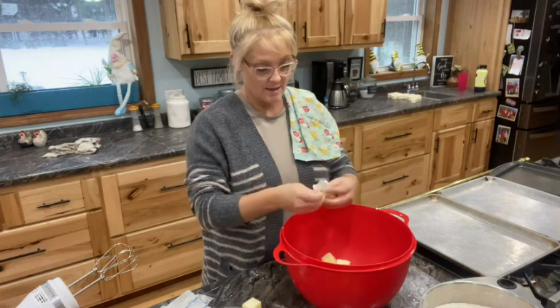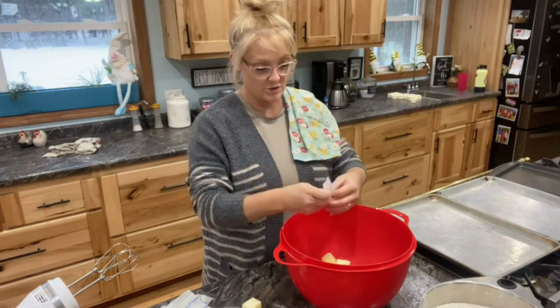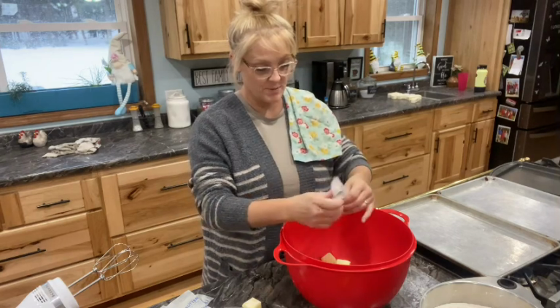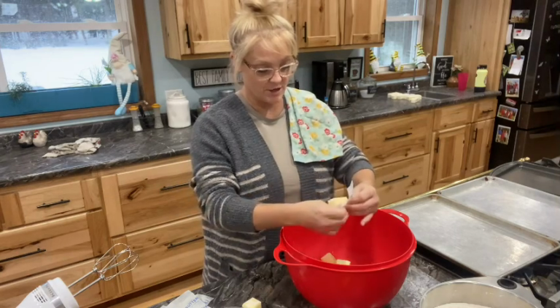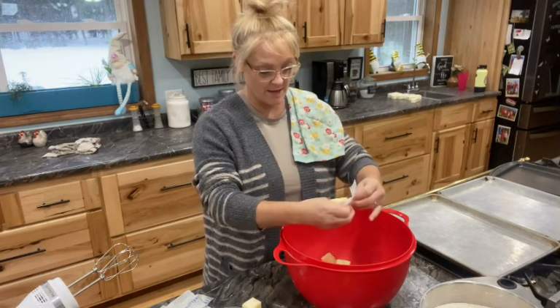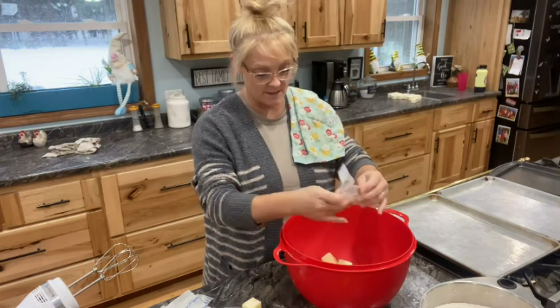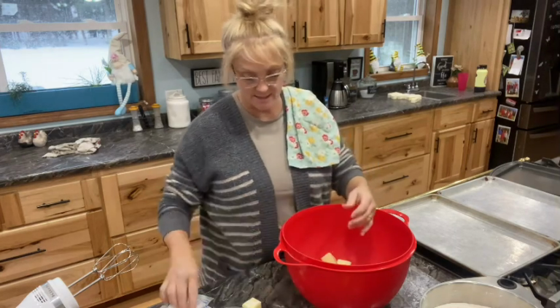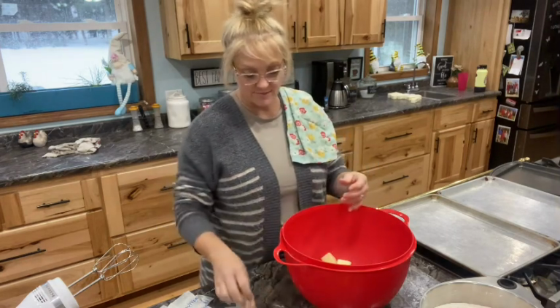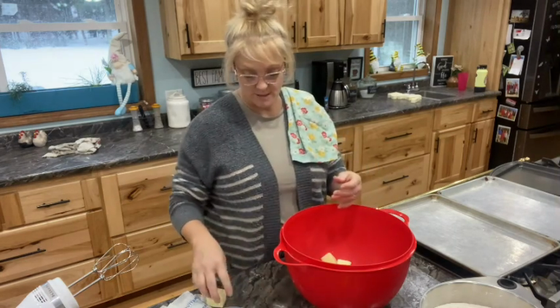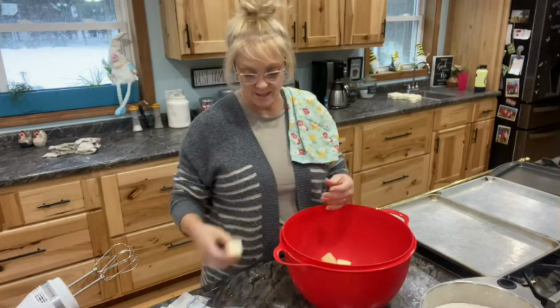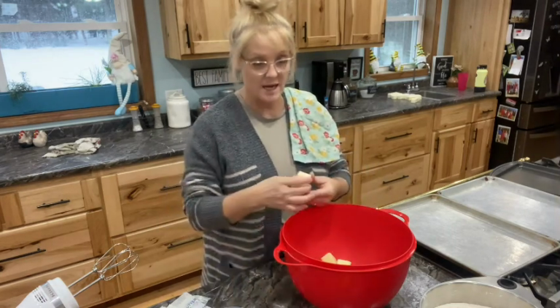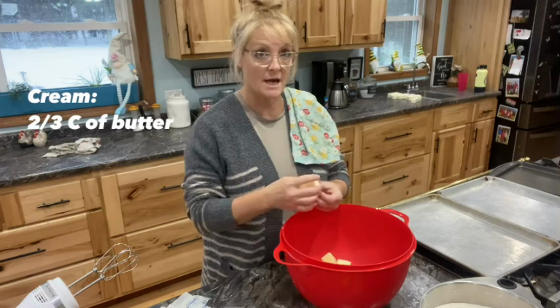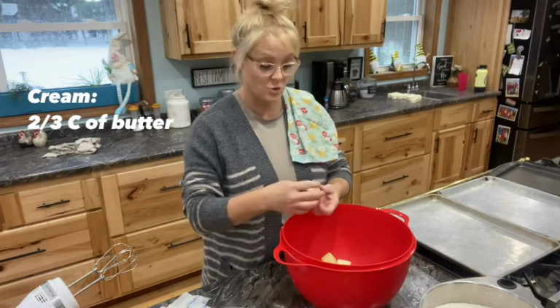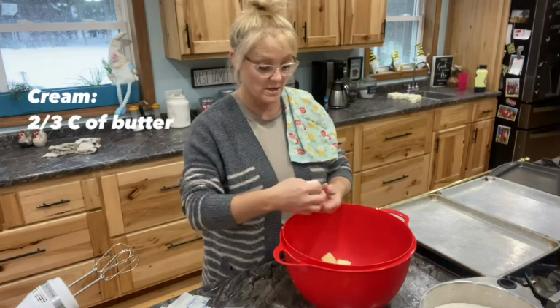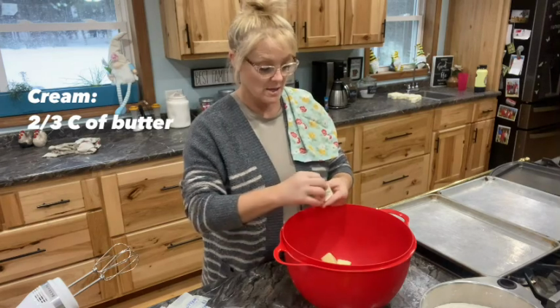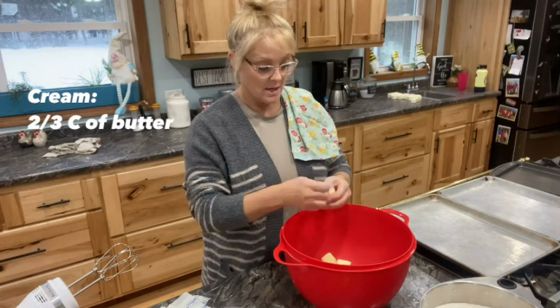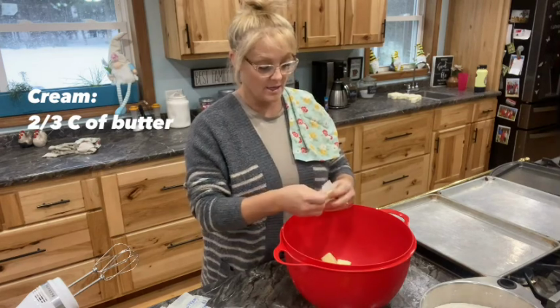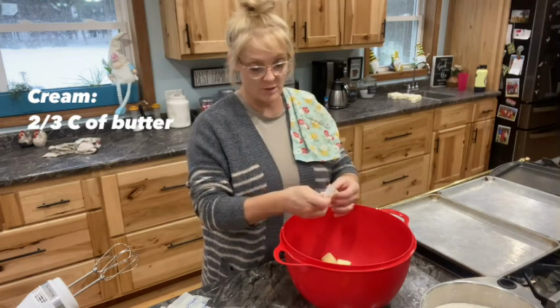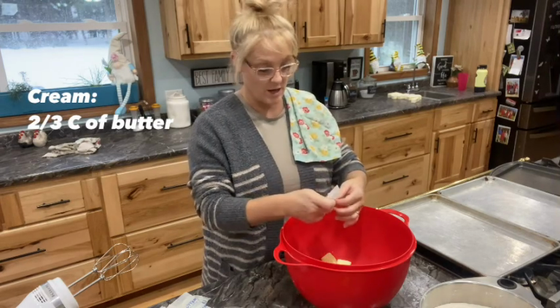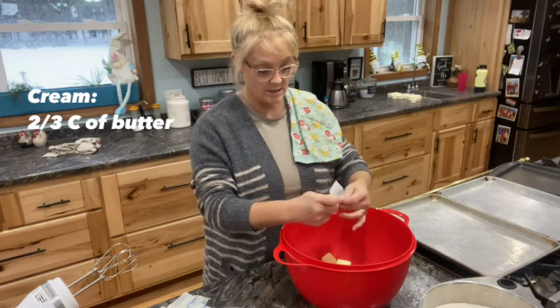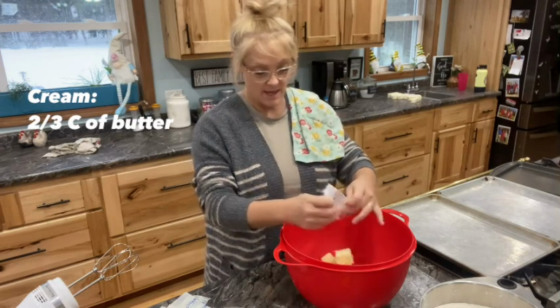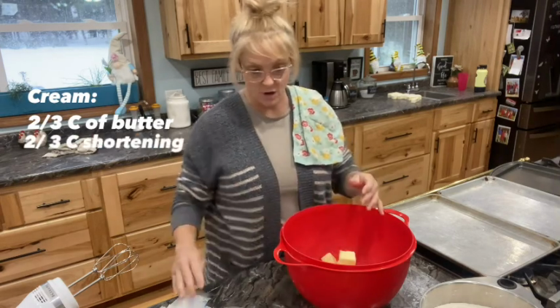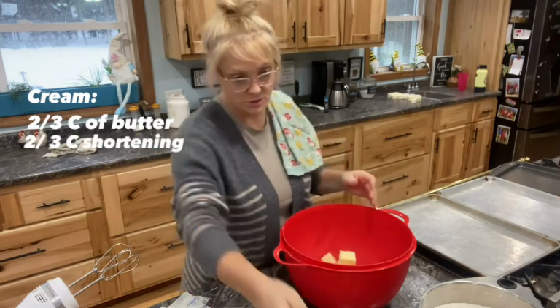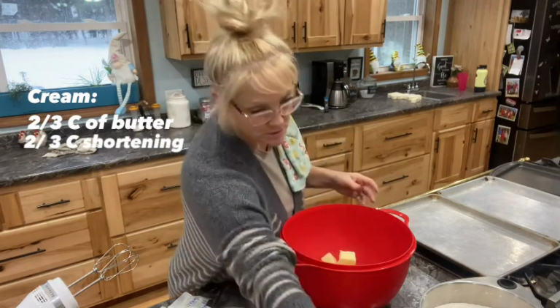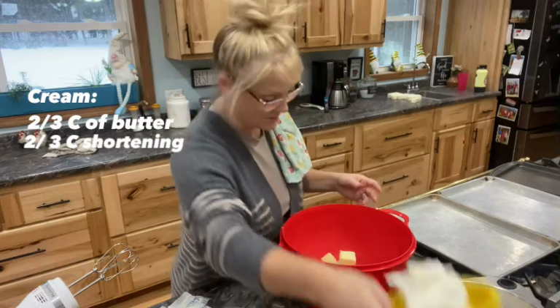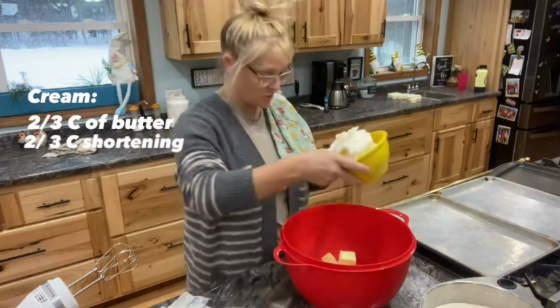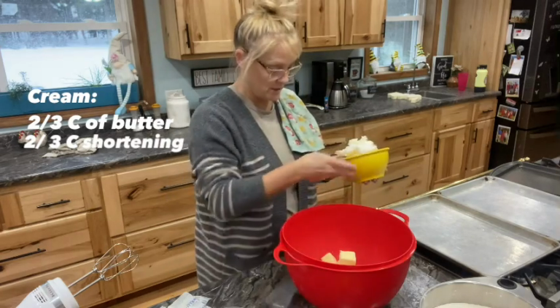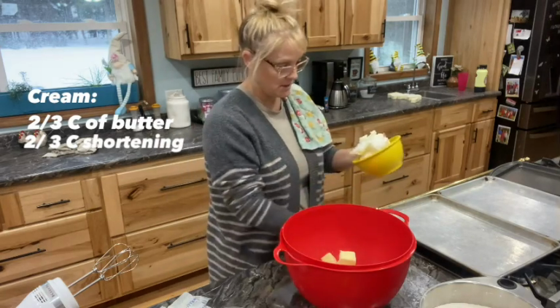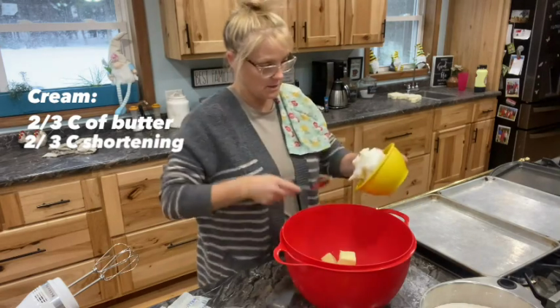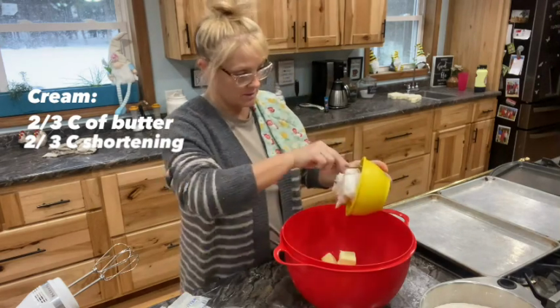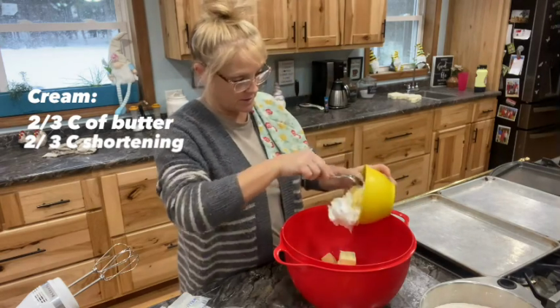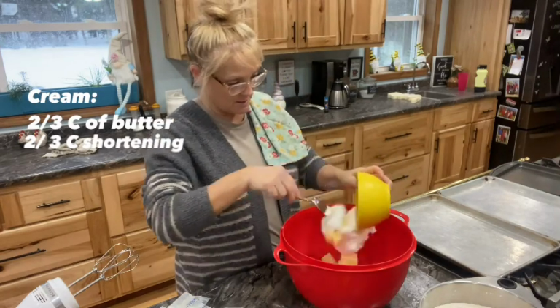Two-thirds cup of butter. My kids didn't have school today because we kind of got an ice storm and it worked out really well. And then also two-thirds cup of shortening.